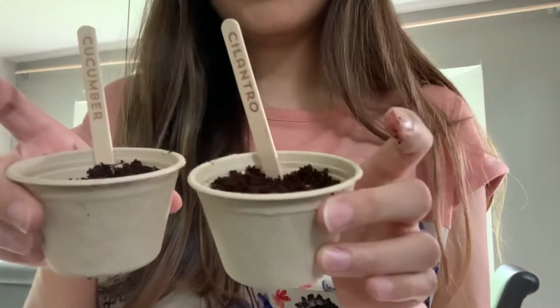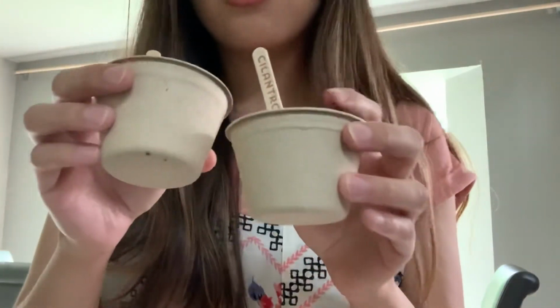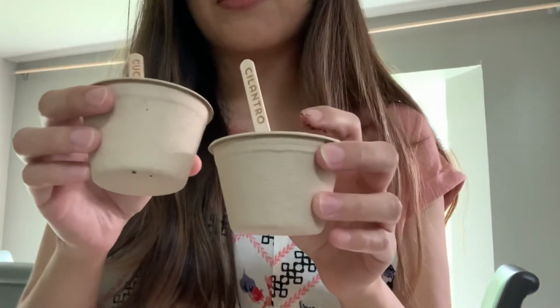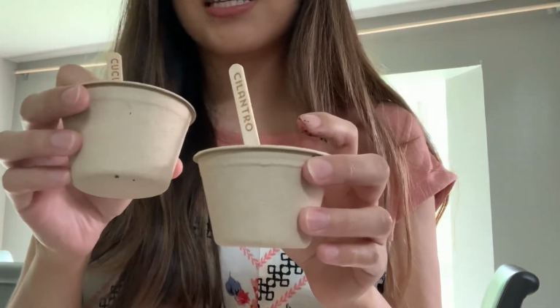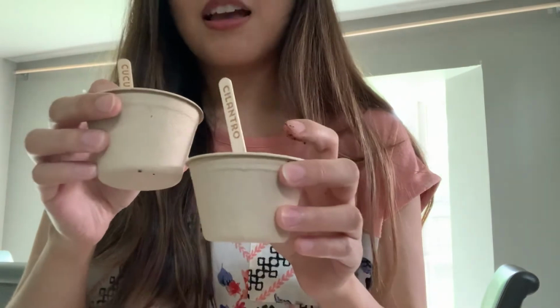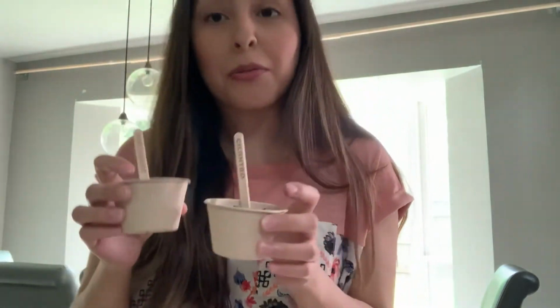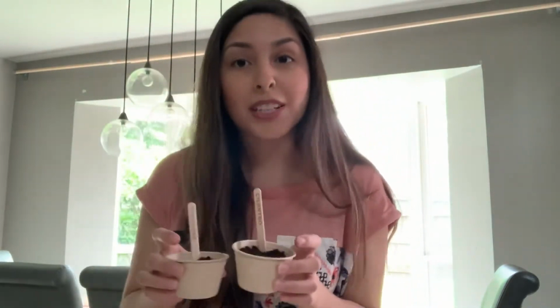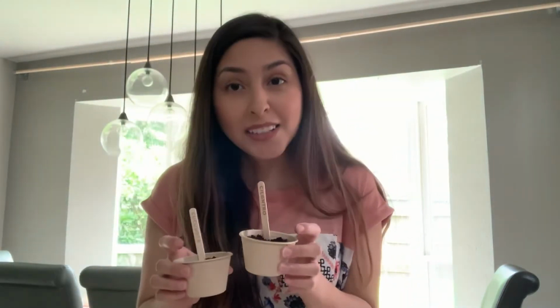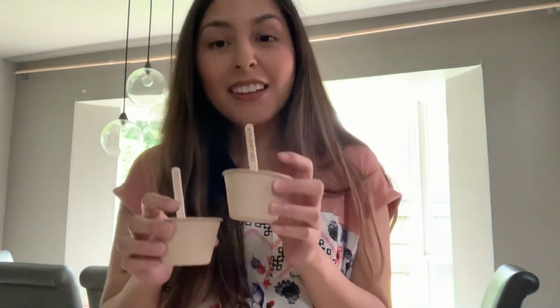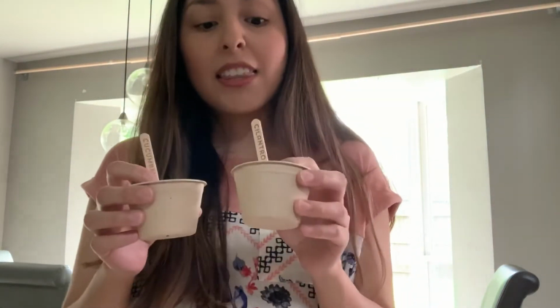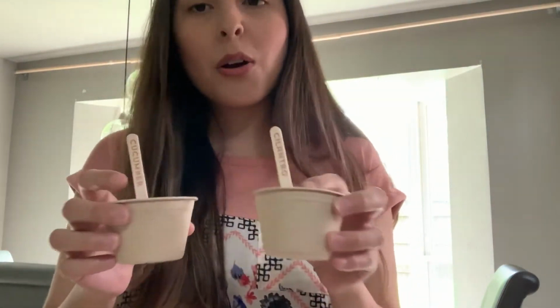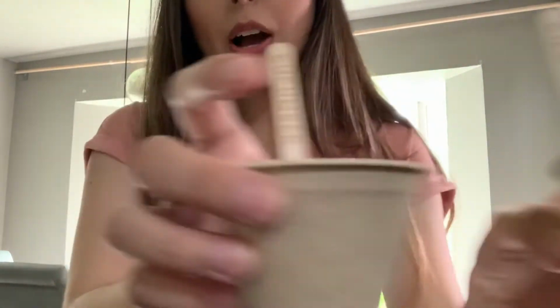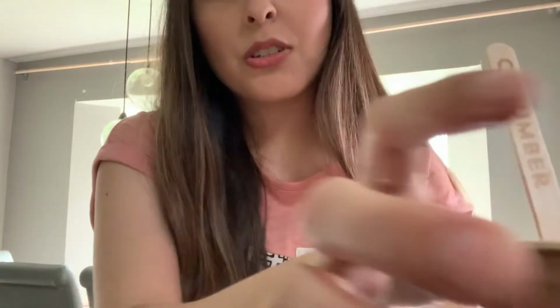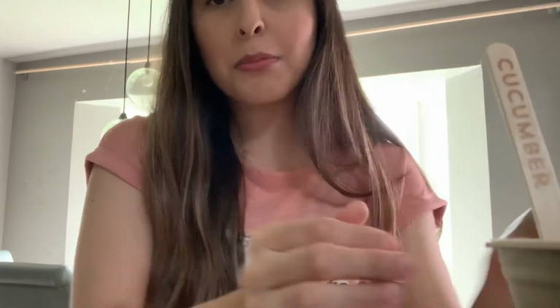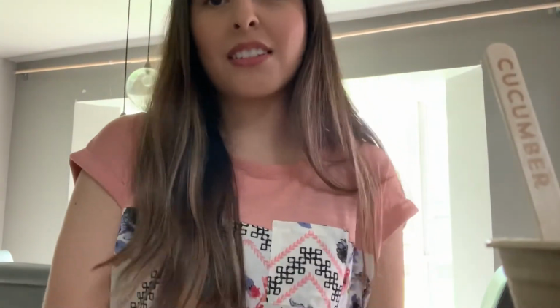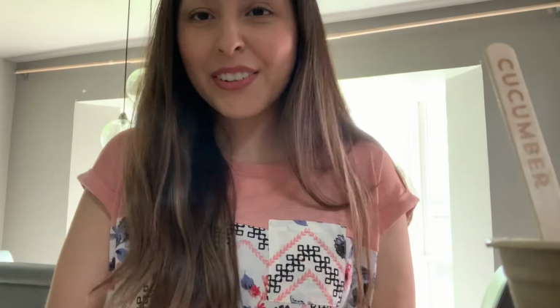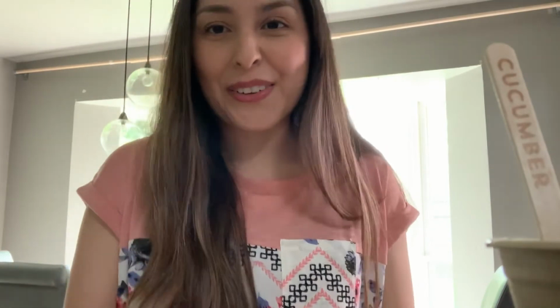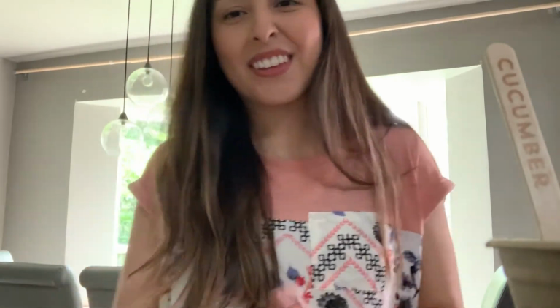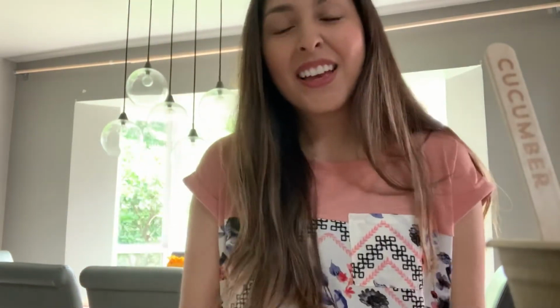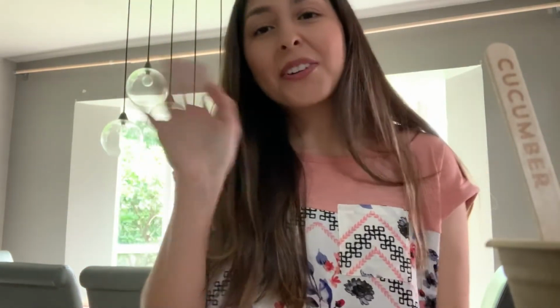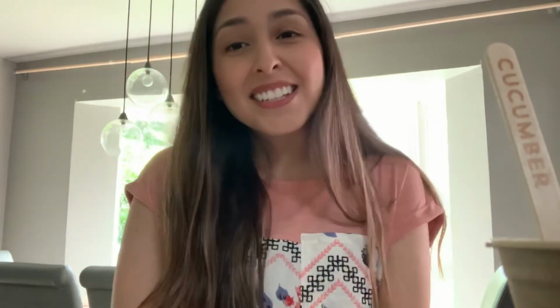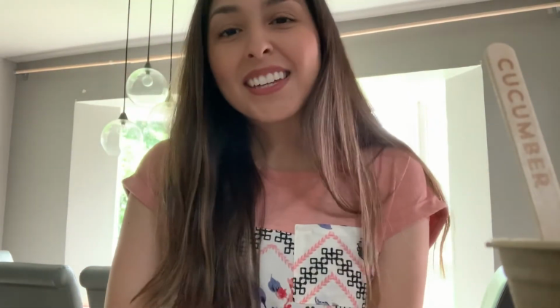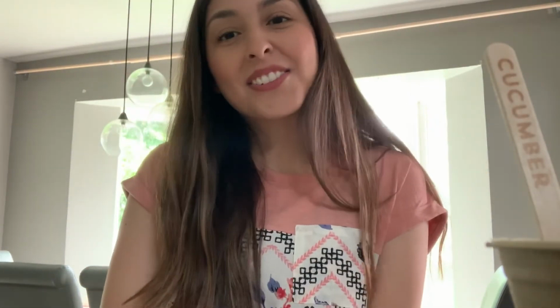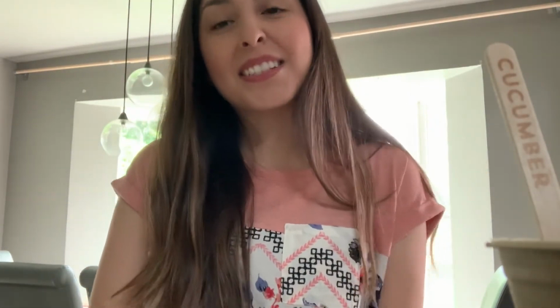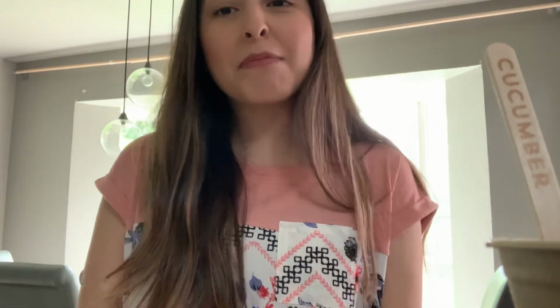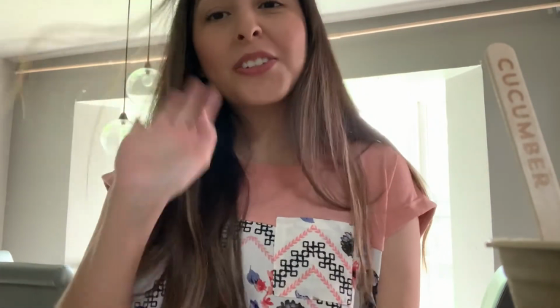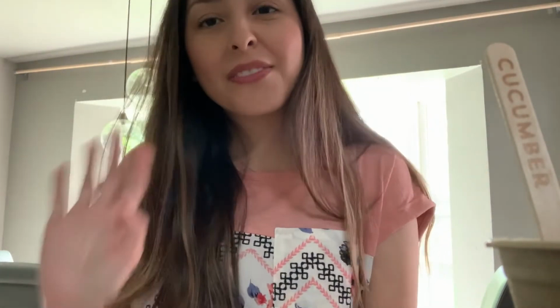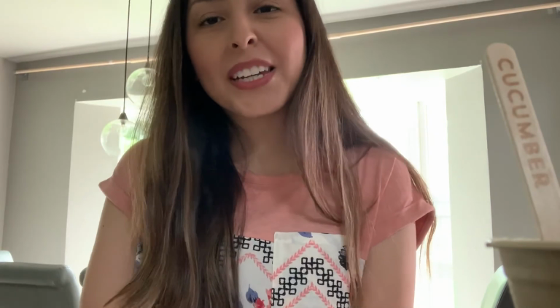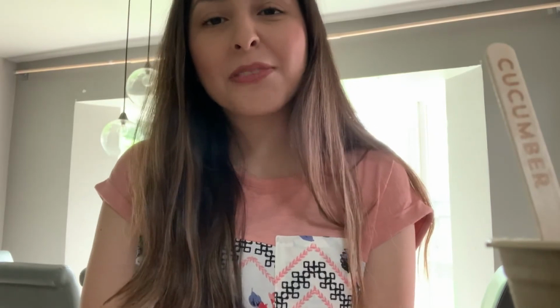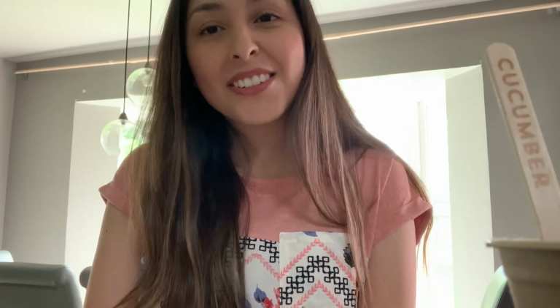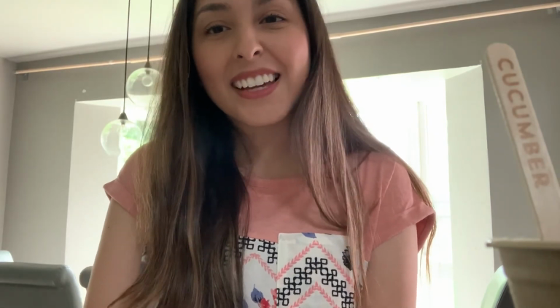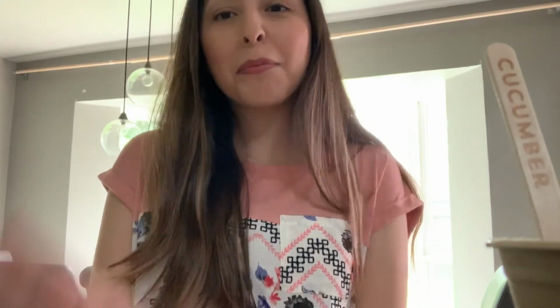Now I'm going to put these by my window and then I will show you guys the progress of how they're growing. That's it for today, guys, but I miss you and I love you and I can't wait to see you guys again. Bye.